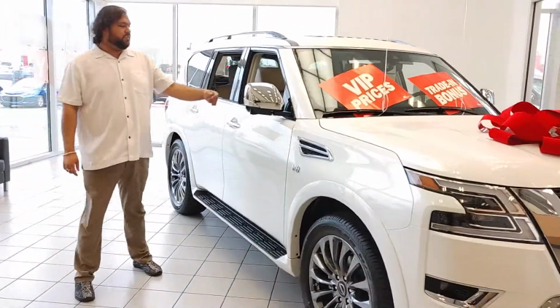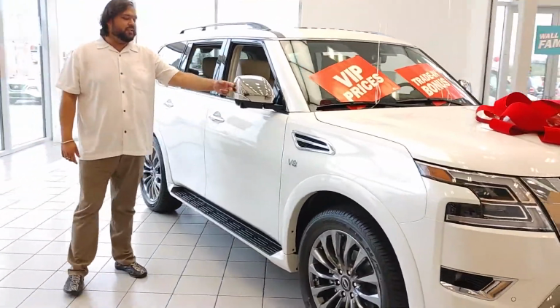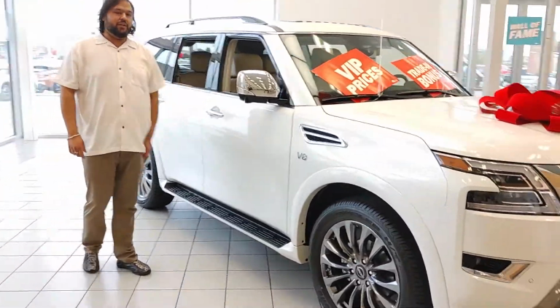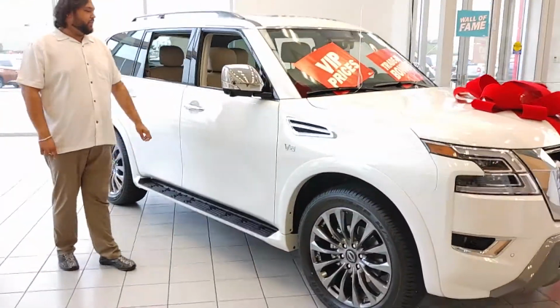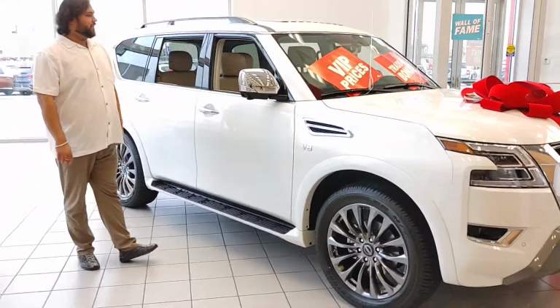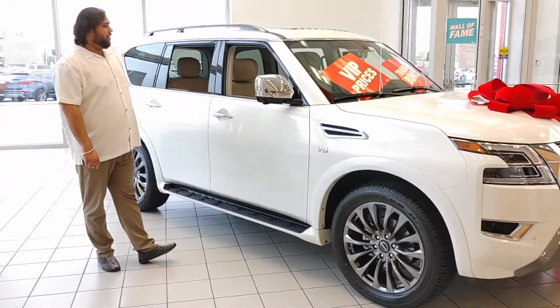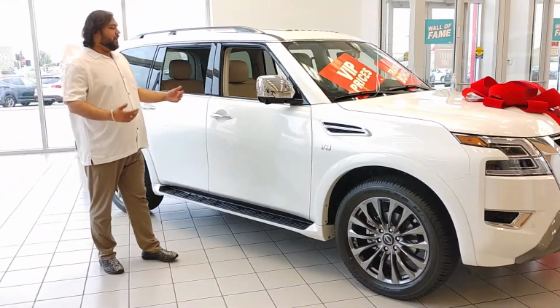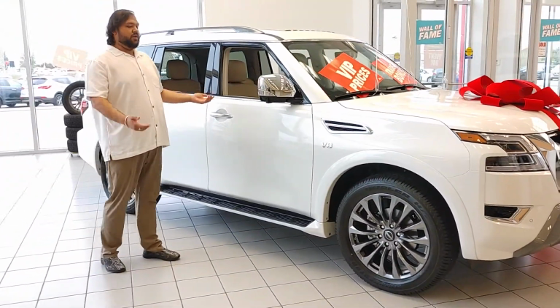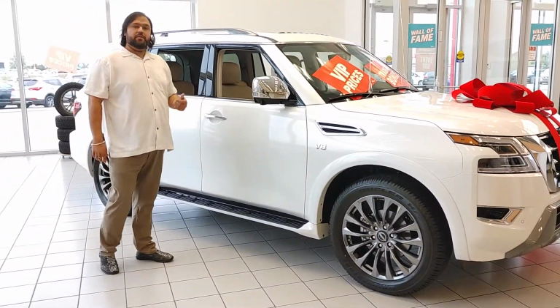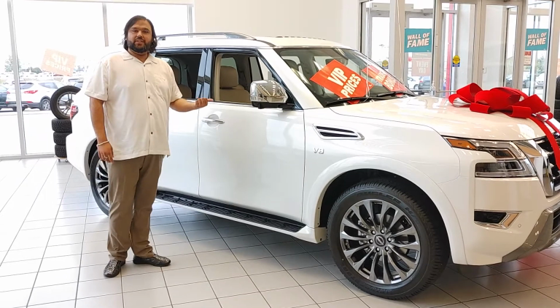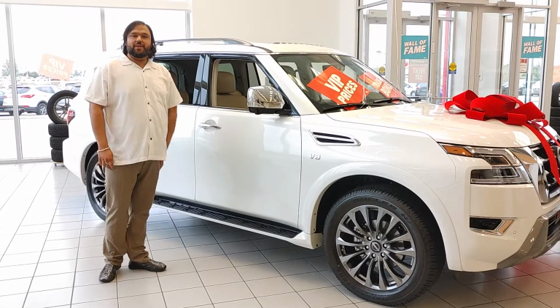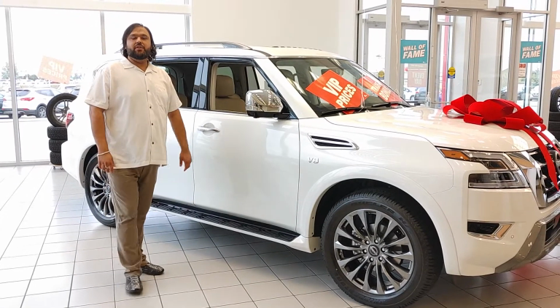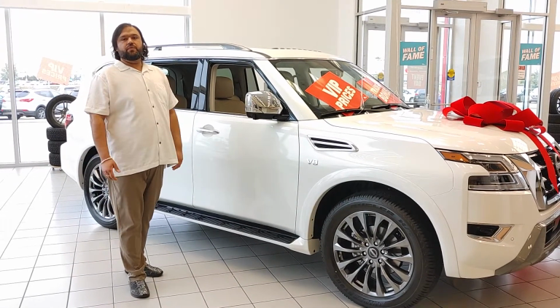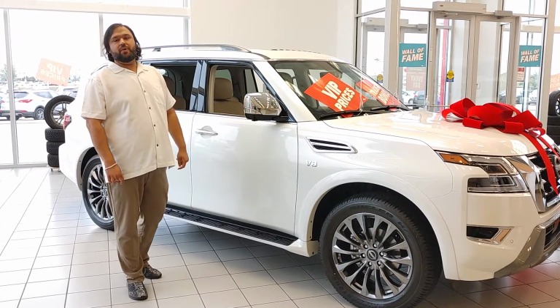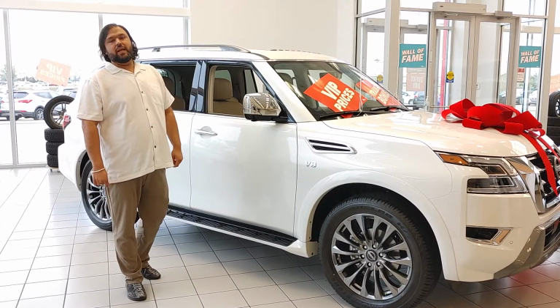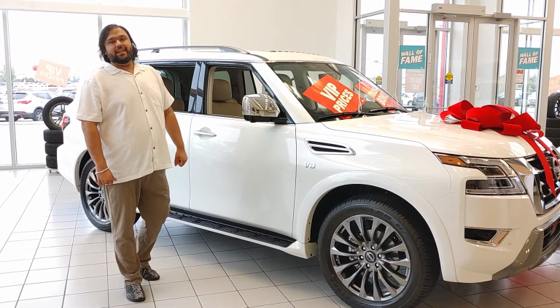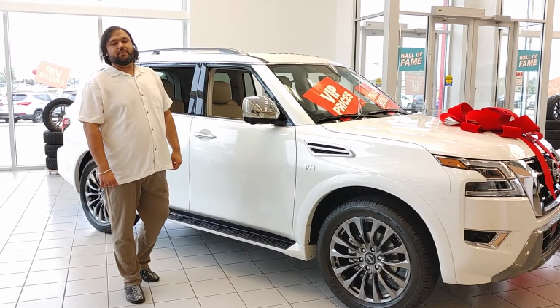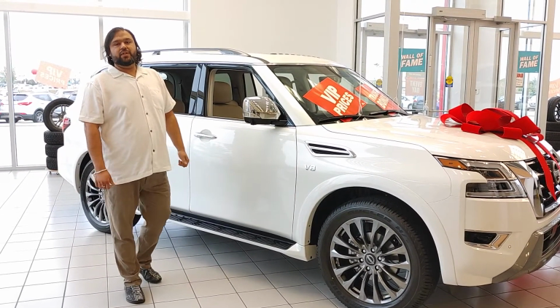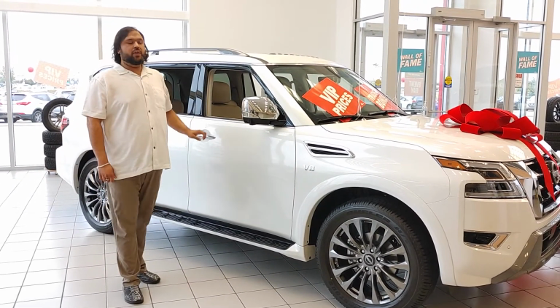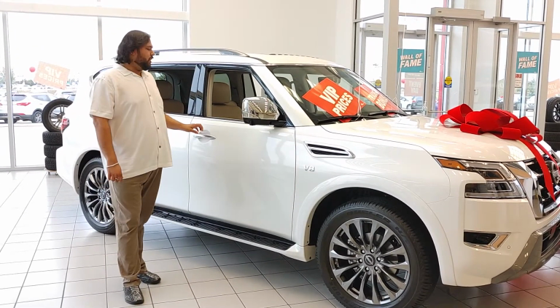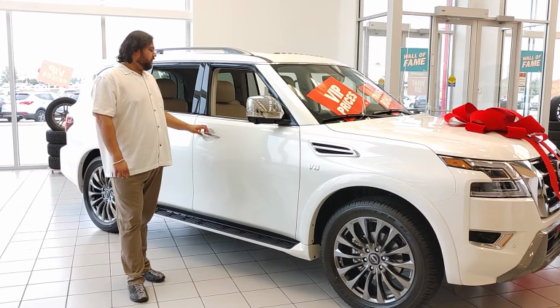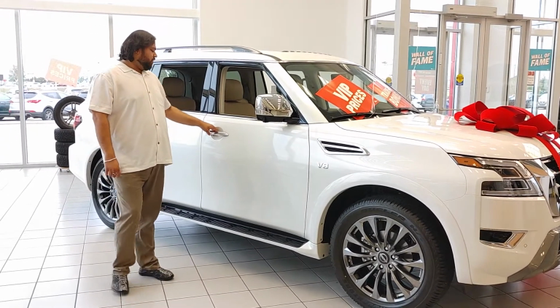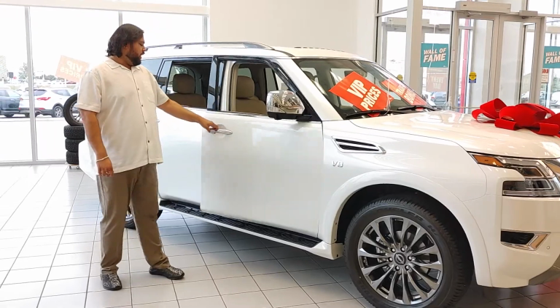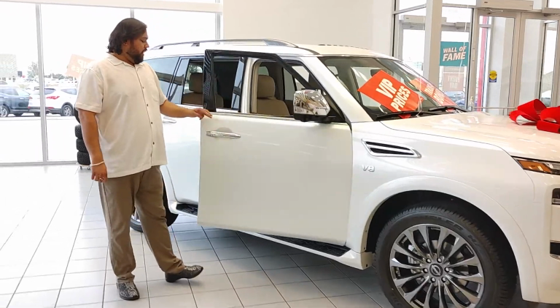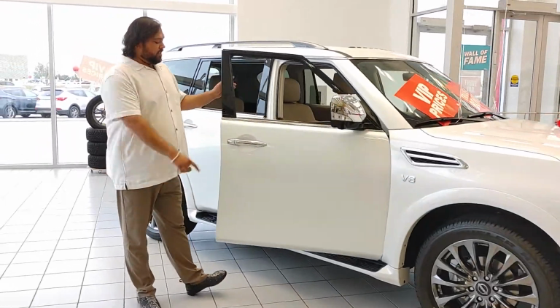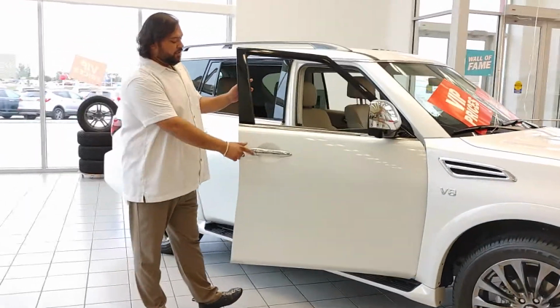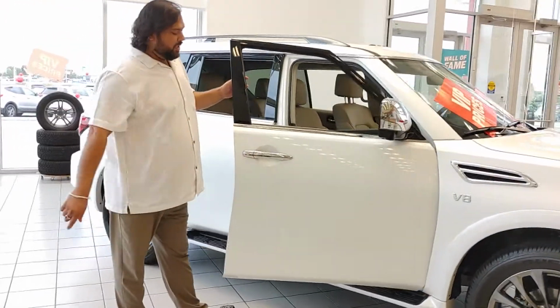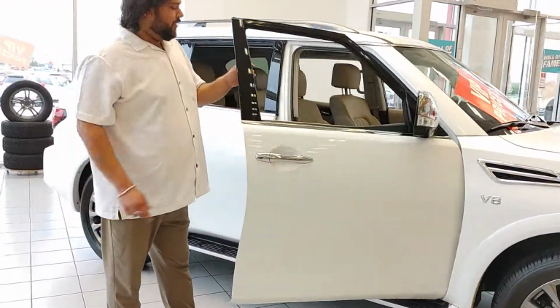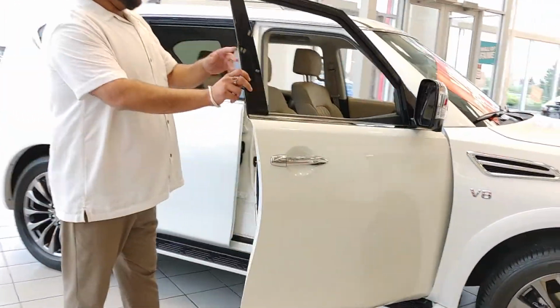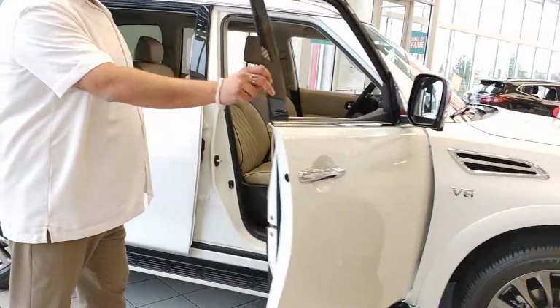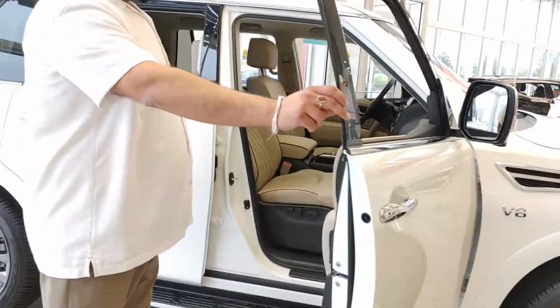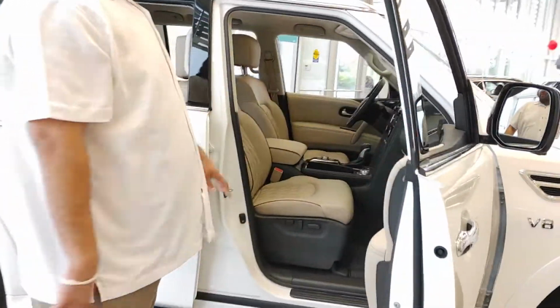This one does have your 360 camera. On the hood, it's the same engine that you're used to — 5.6 litre, producing 400 horsepower. On the side, you'll get your keyless entry. This one is the platinum trim level.